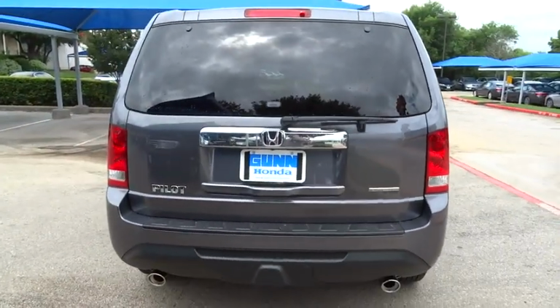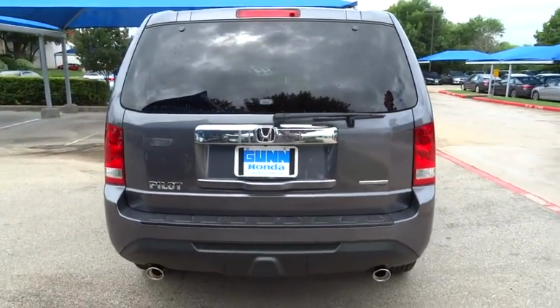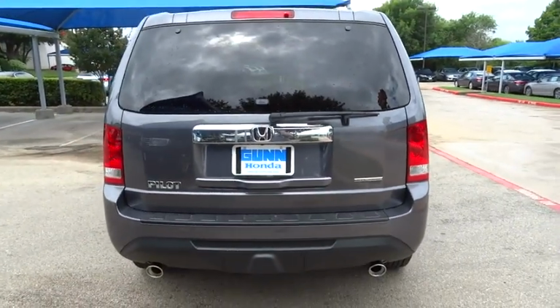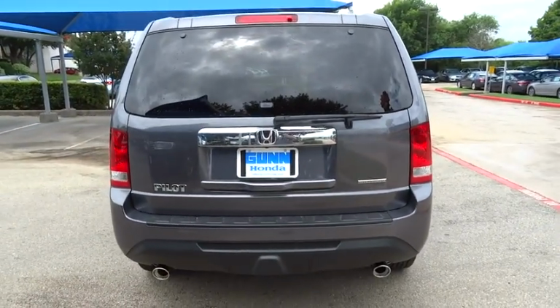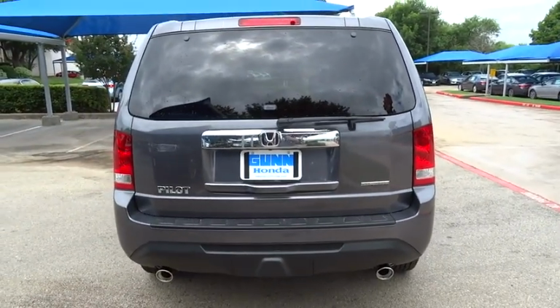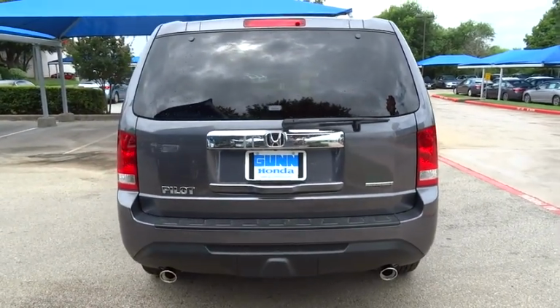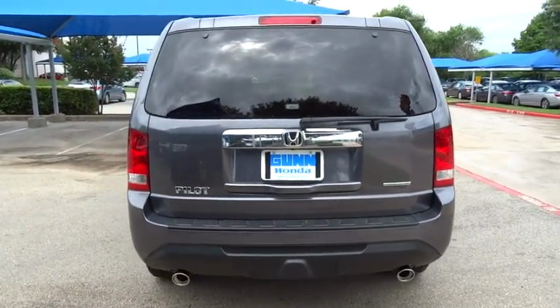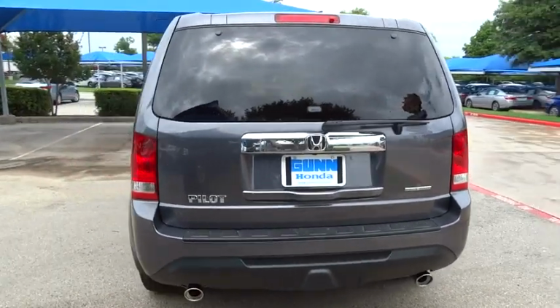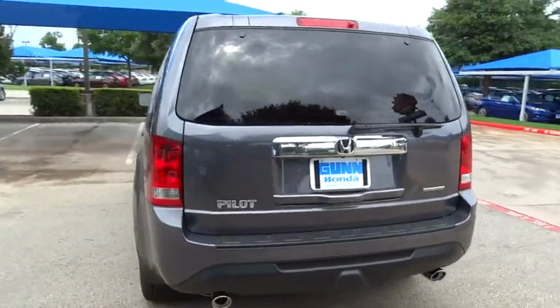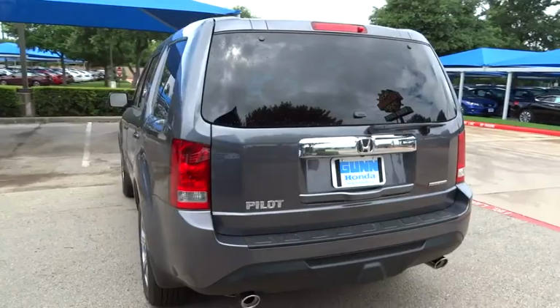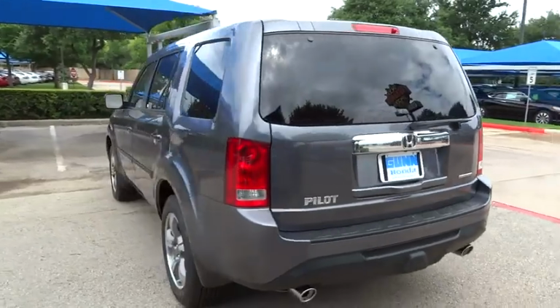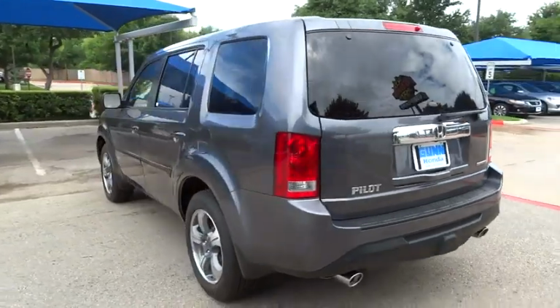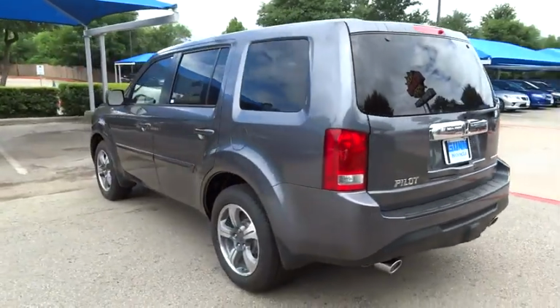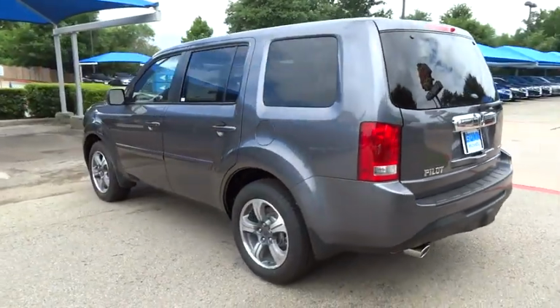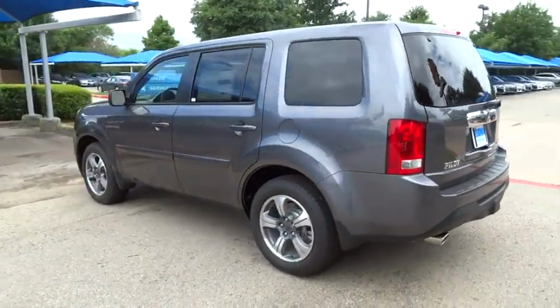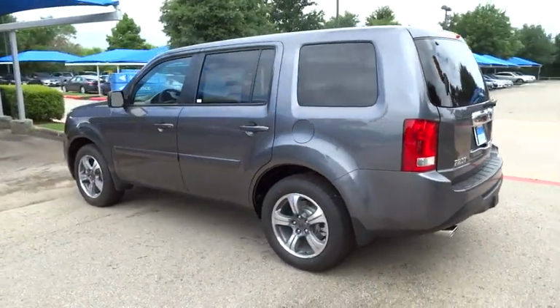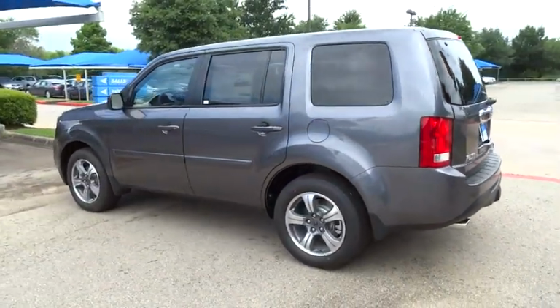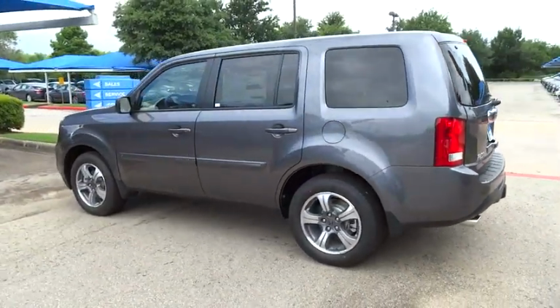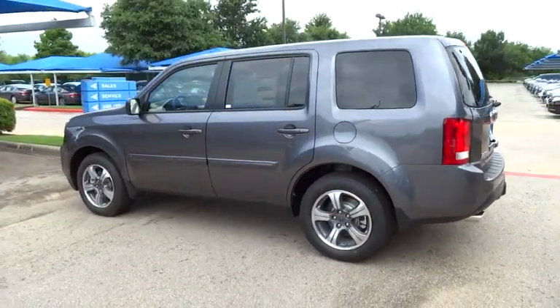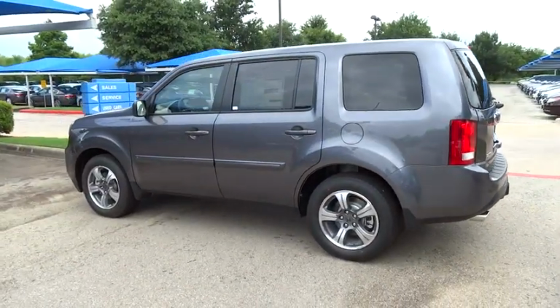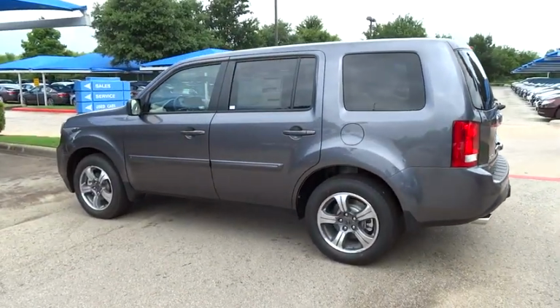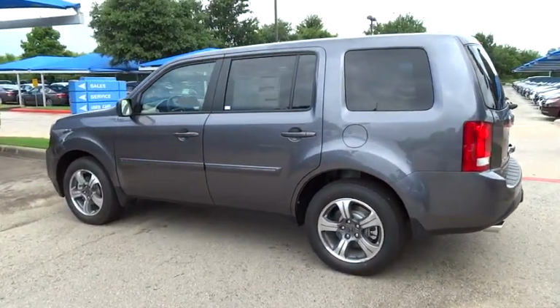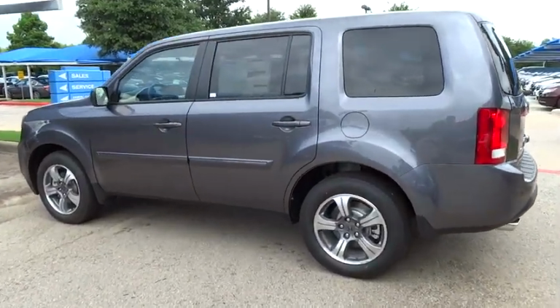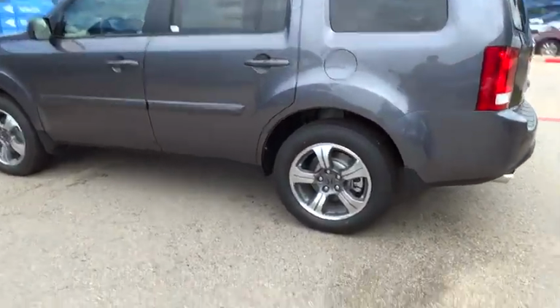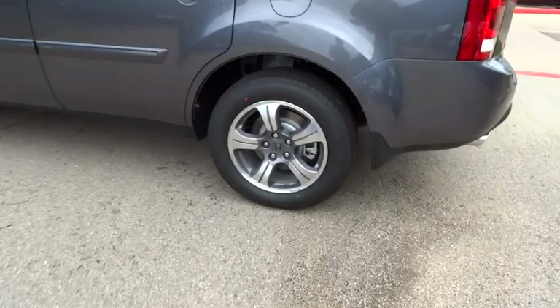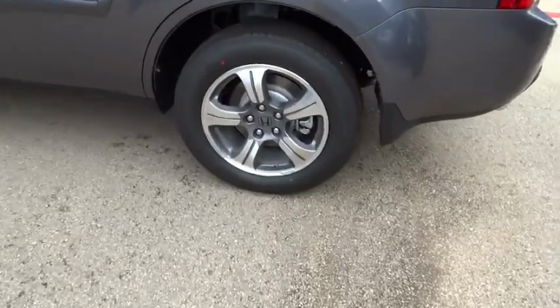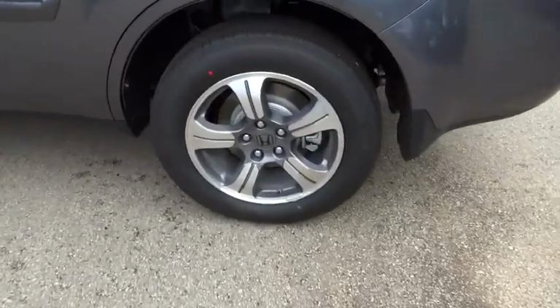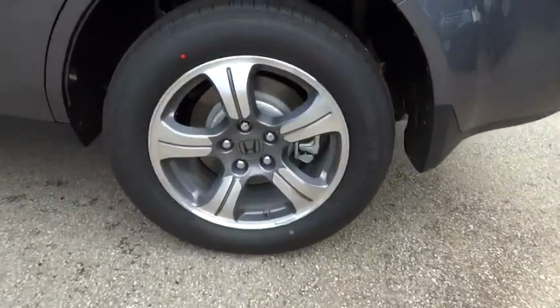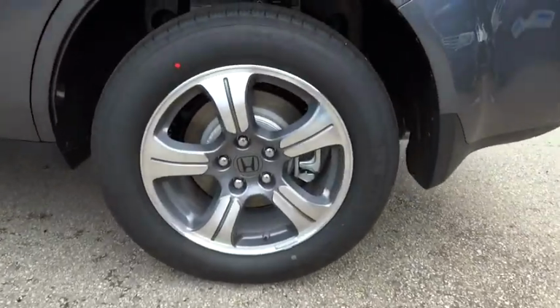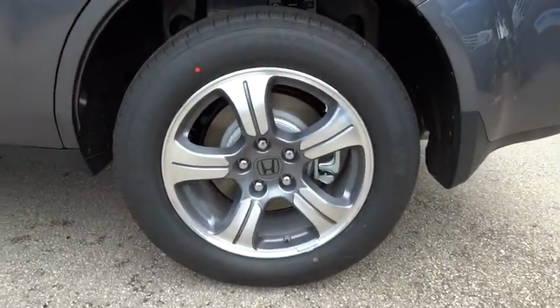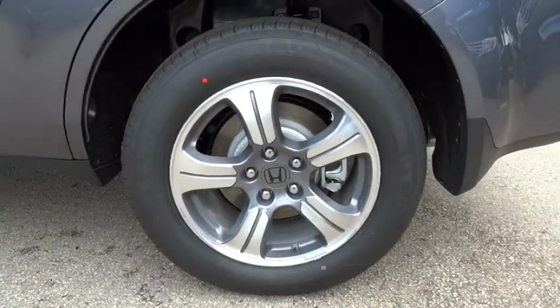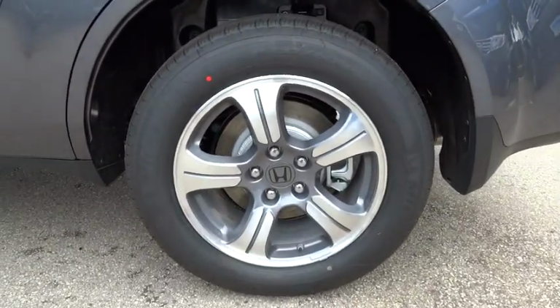Driver airbag, hard disk drive media storage, four wheel disc brakes, keyless entry, cruise control, aluminum wheels, floor mats, universal garage door opener.